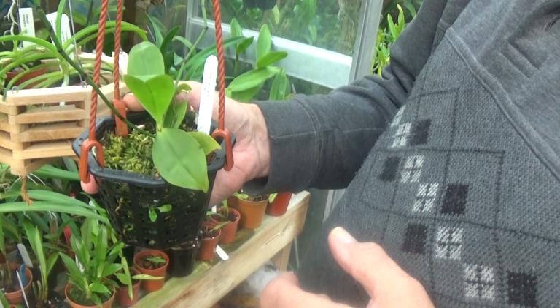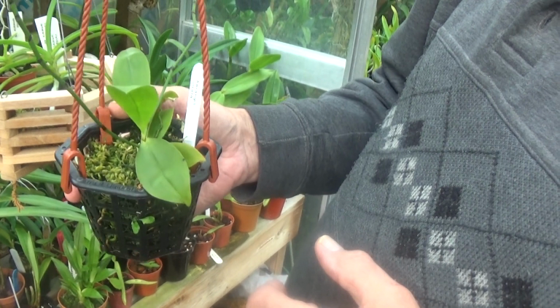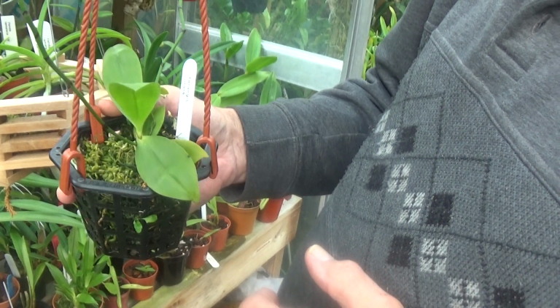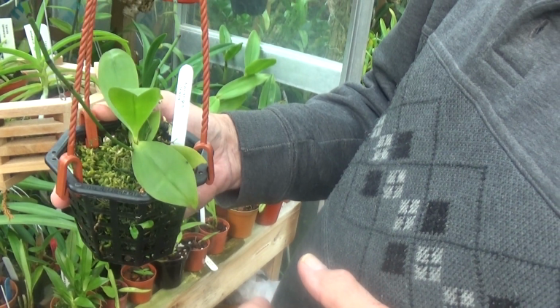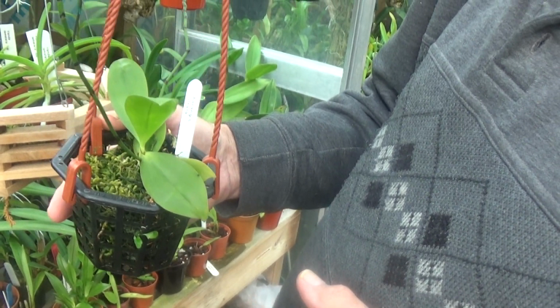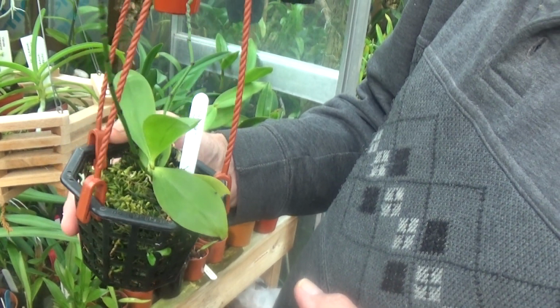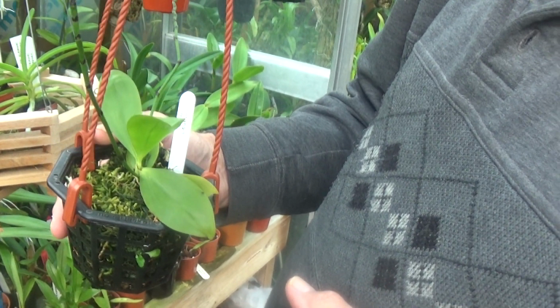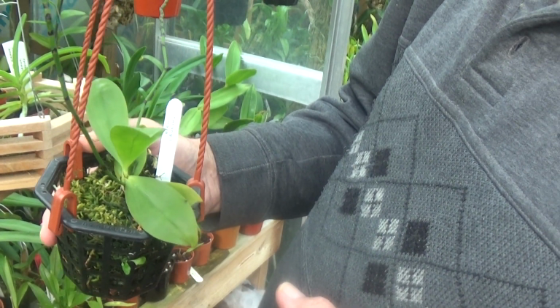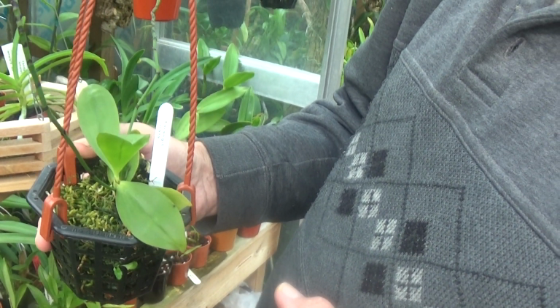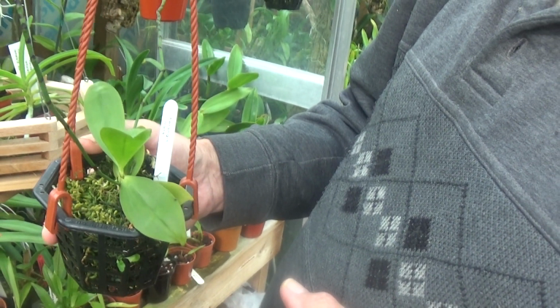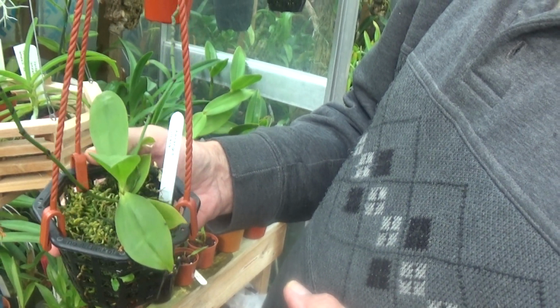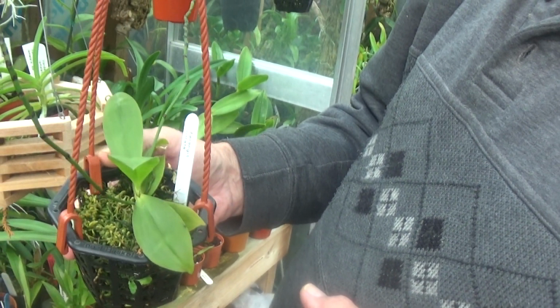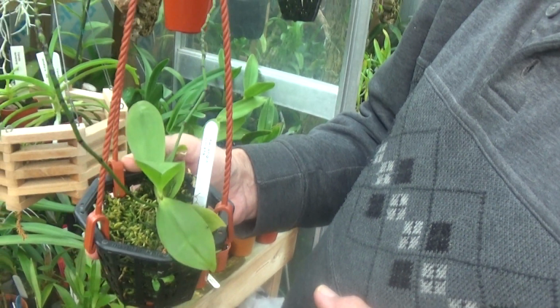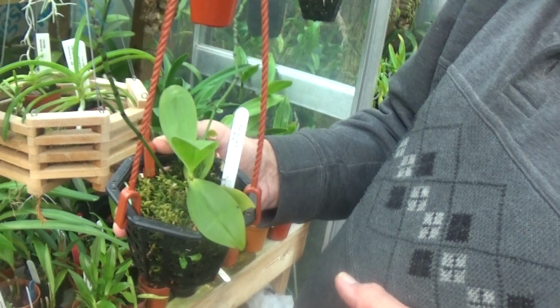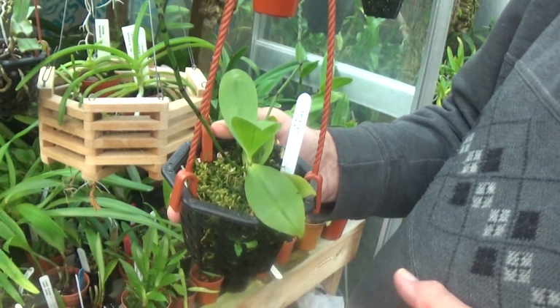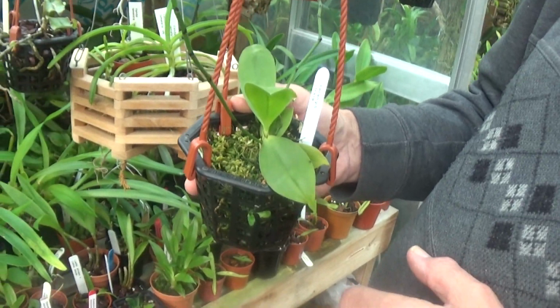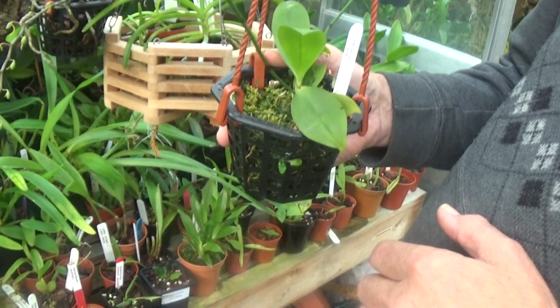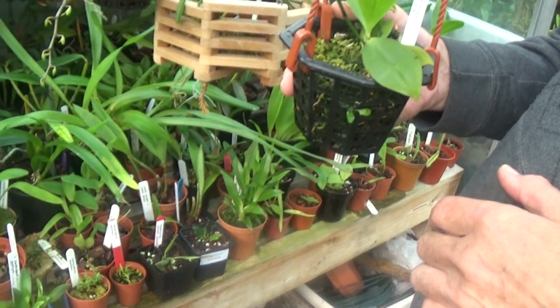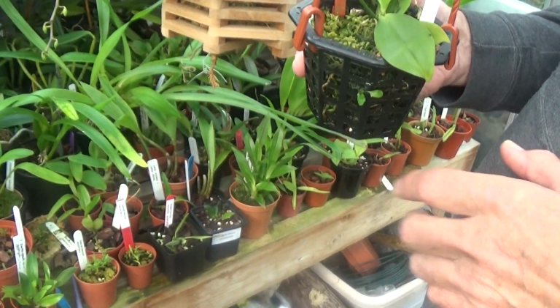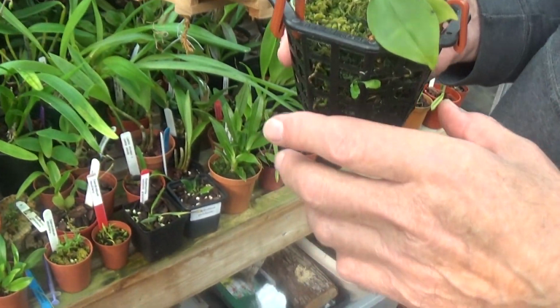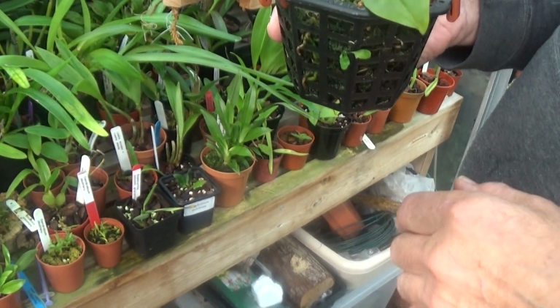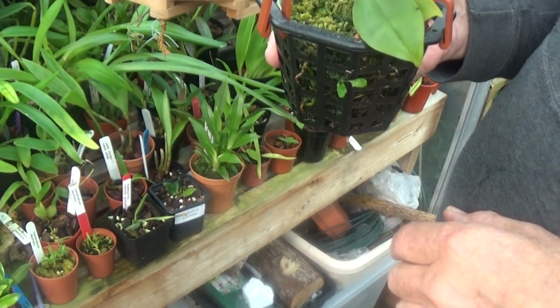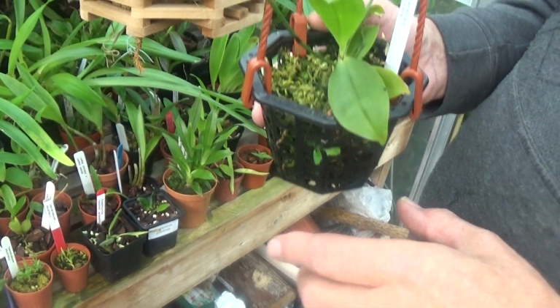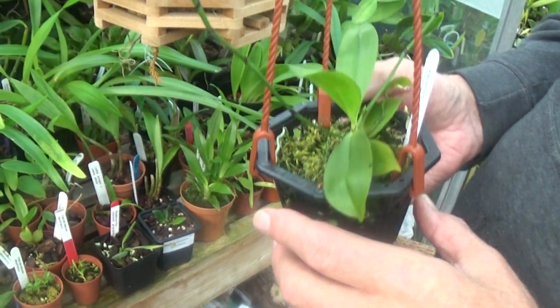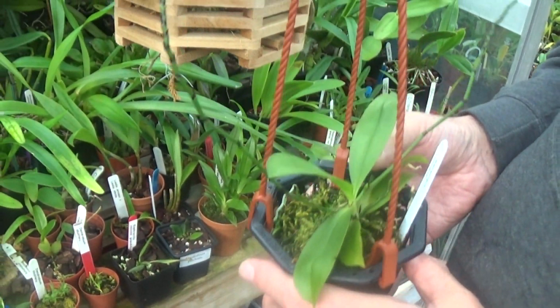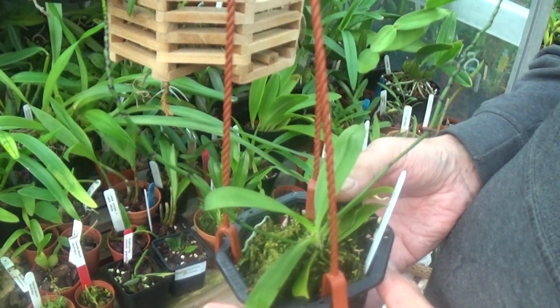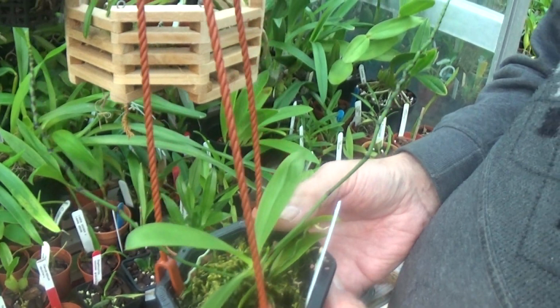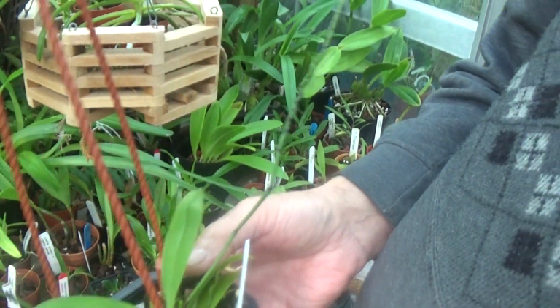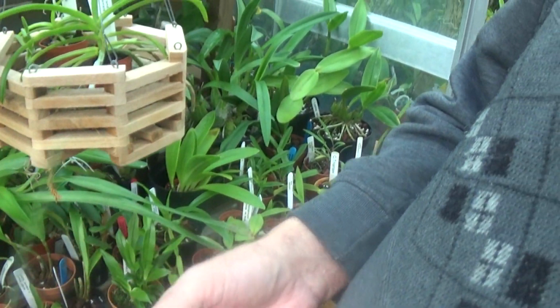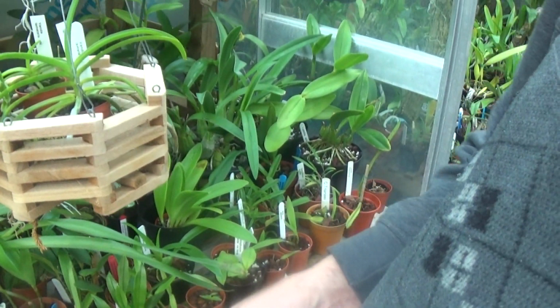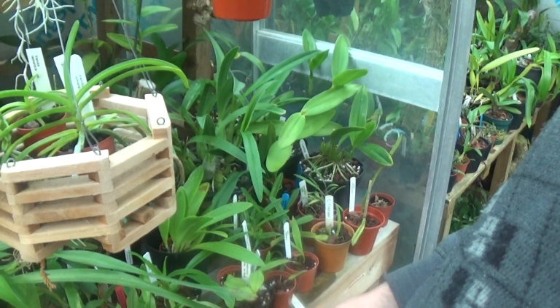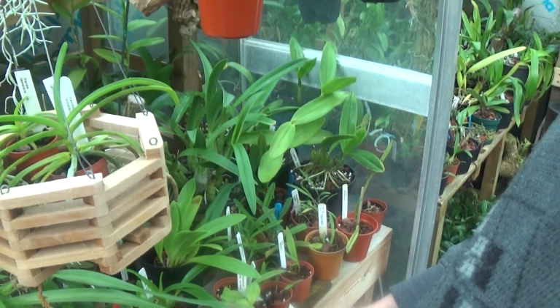That's a different Orangus — this one is Orangus citrata. Look at all these plants down here — you must have six or seven hundred now in here. You've lost count.